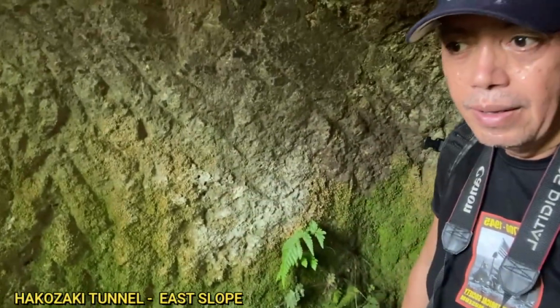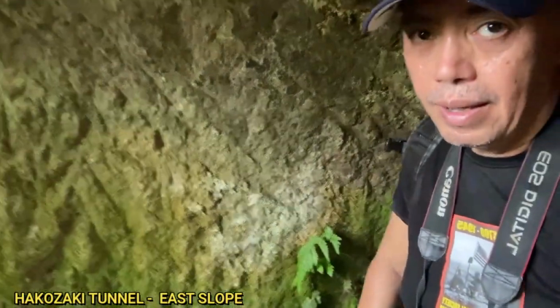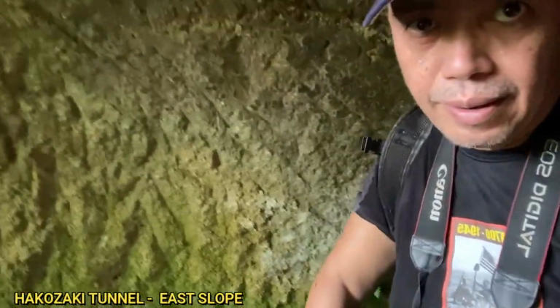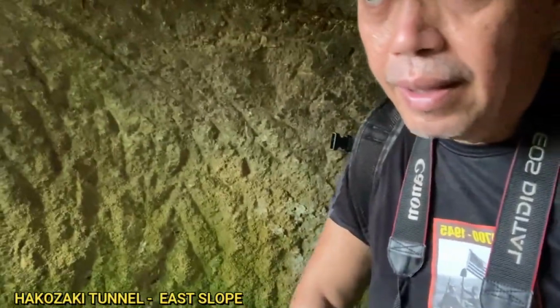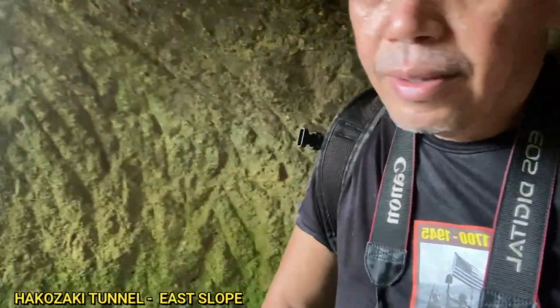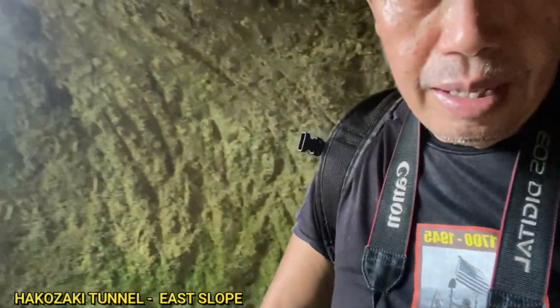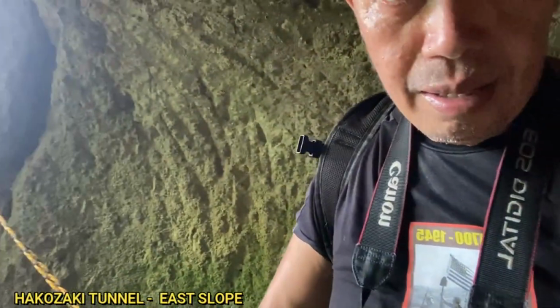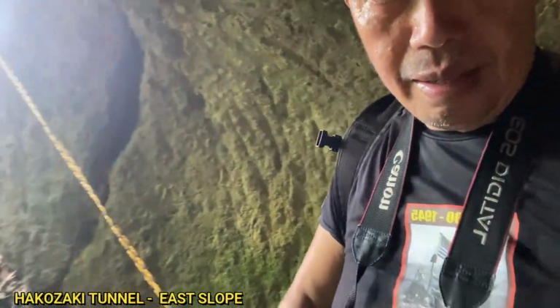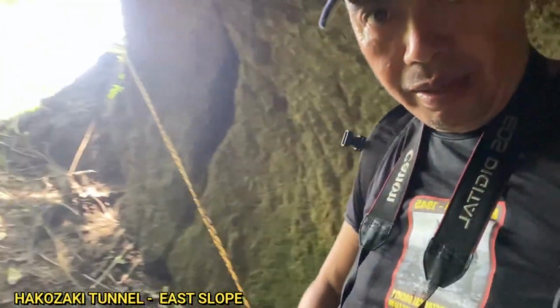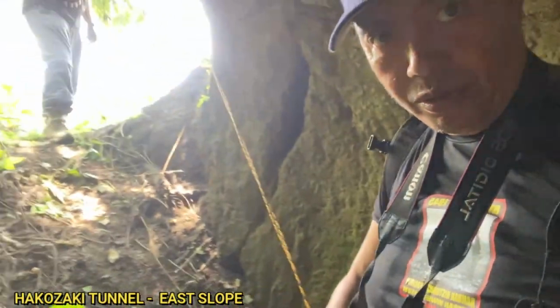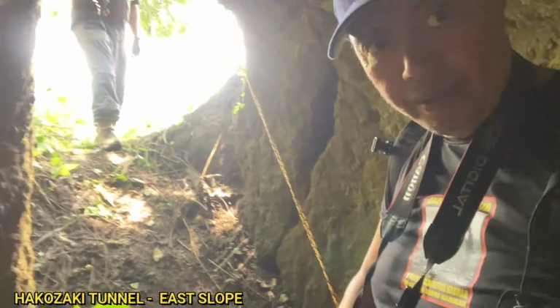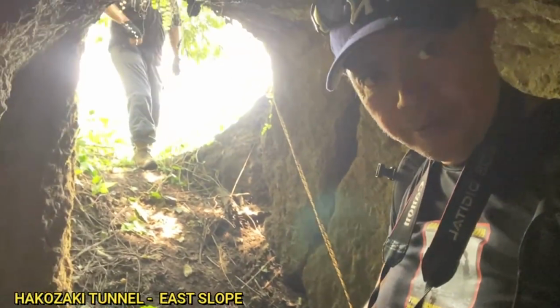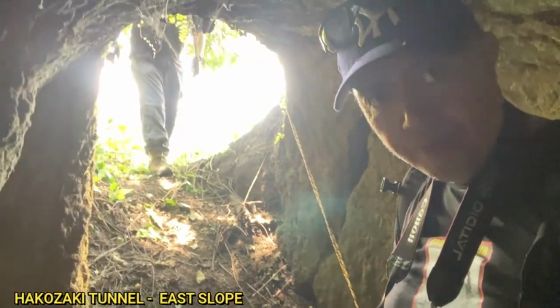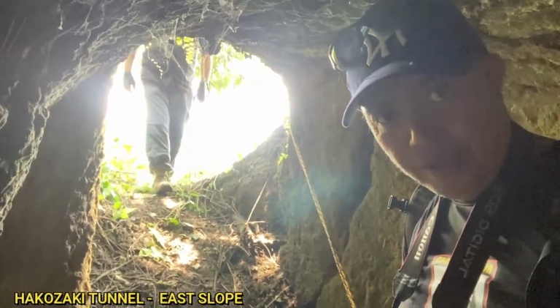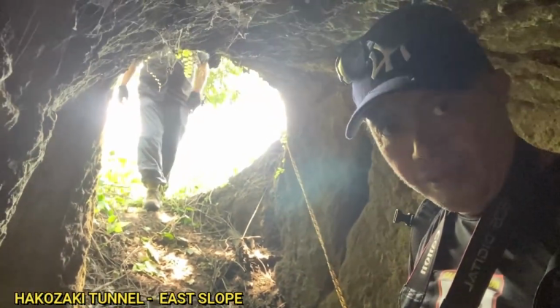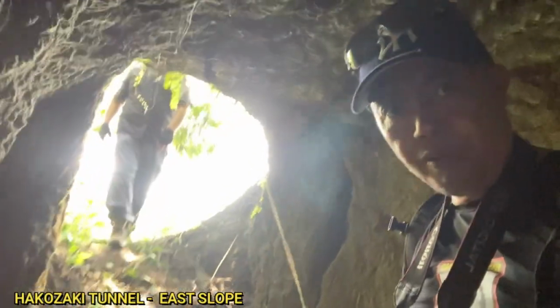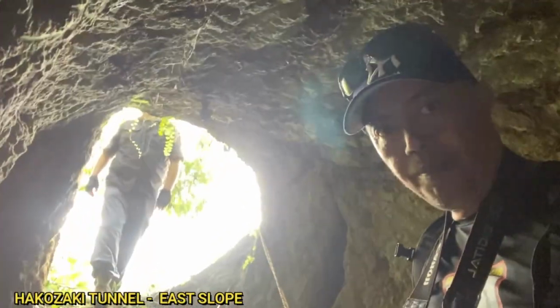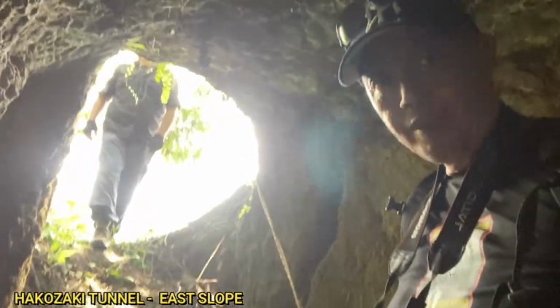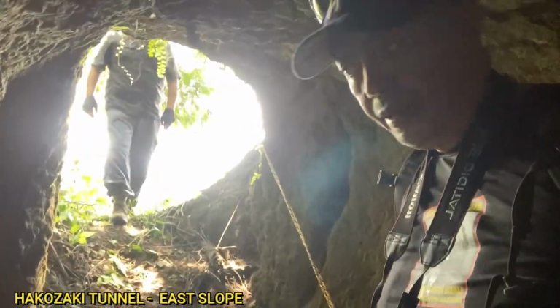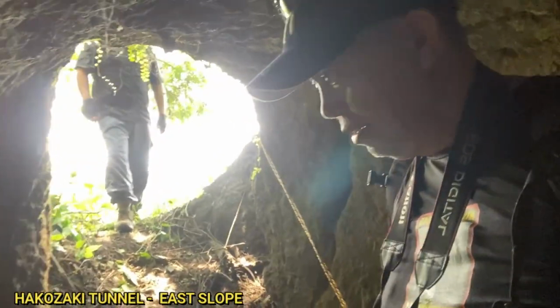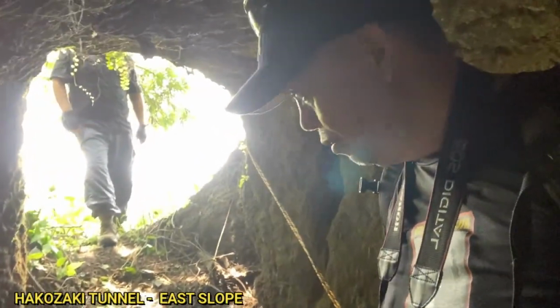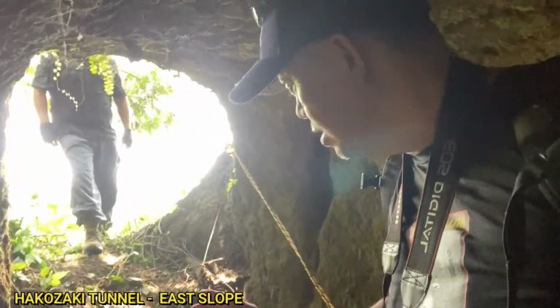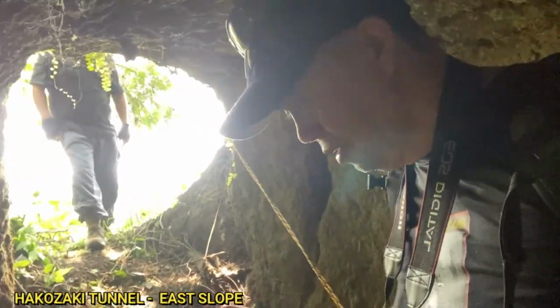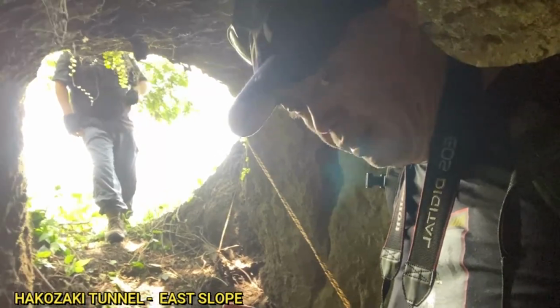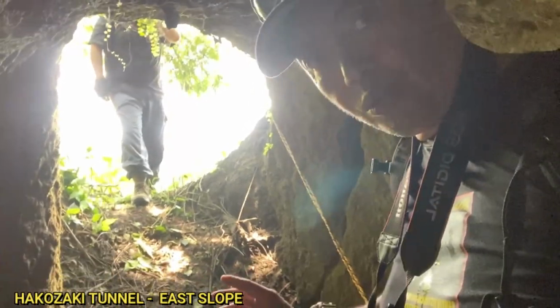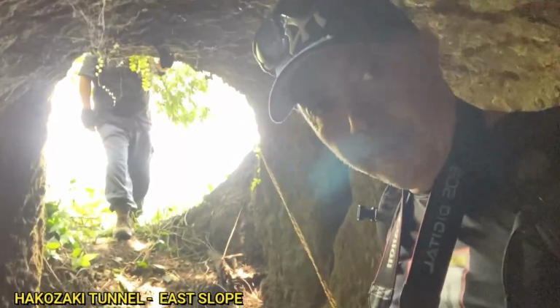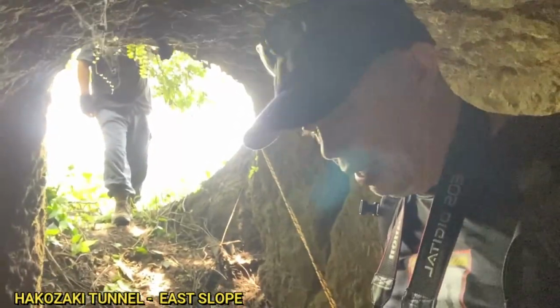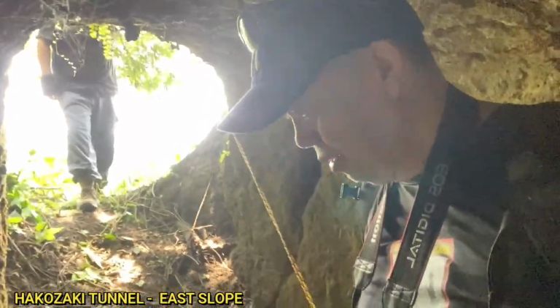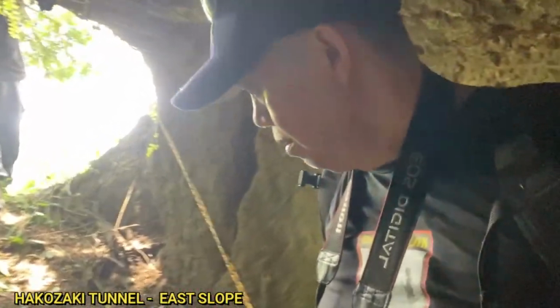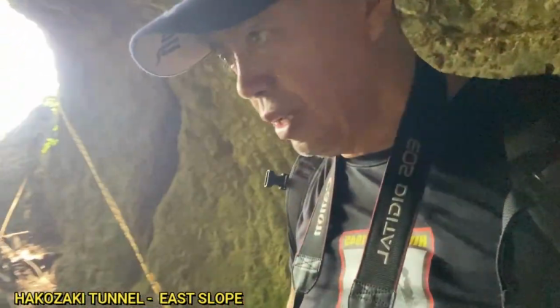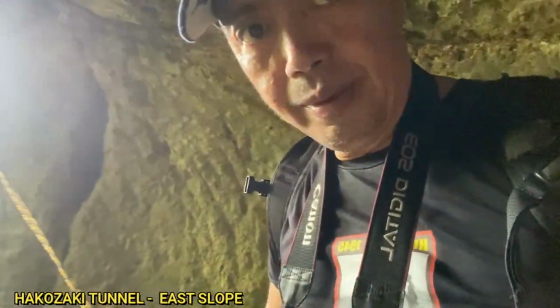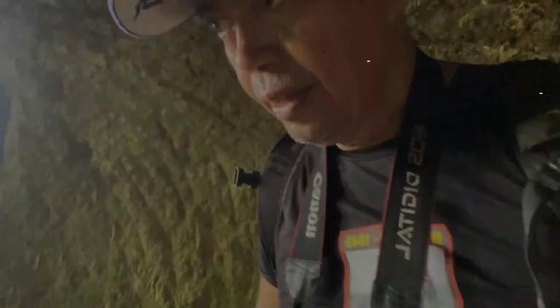And to that tunnel entrance over there — that's my friend Tim facing the Storm King mountain.